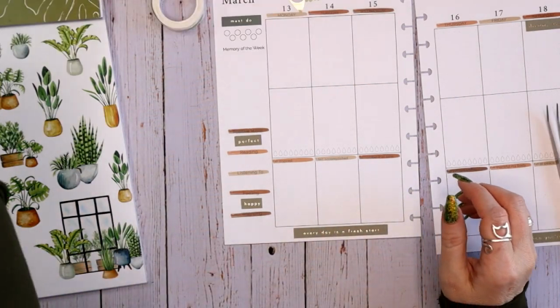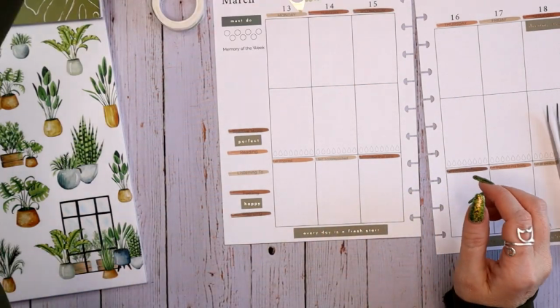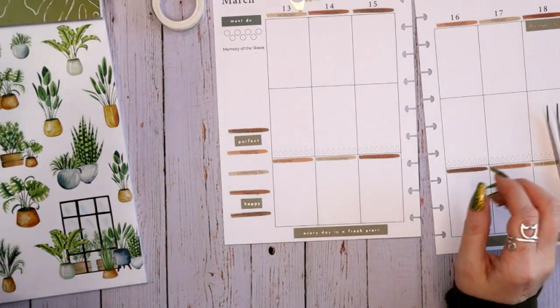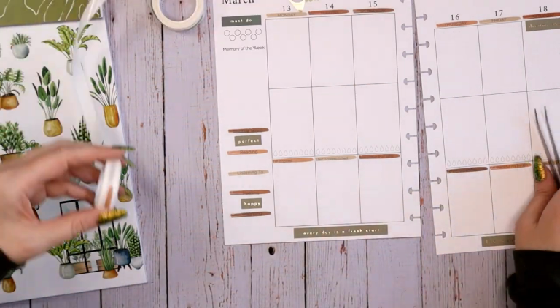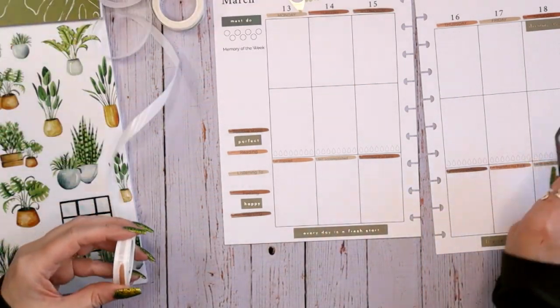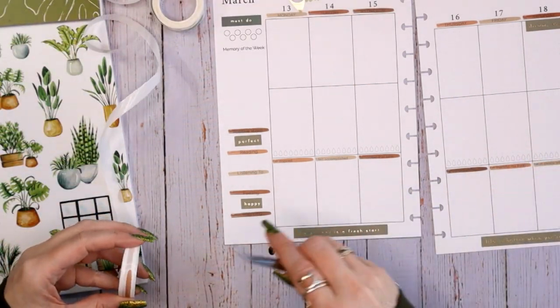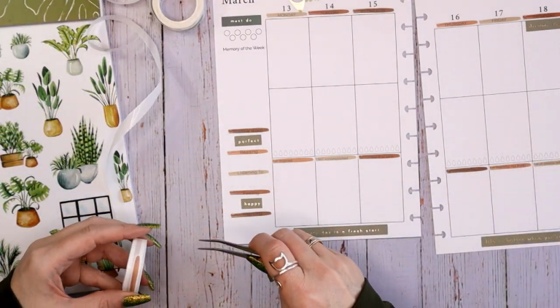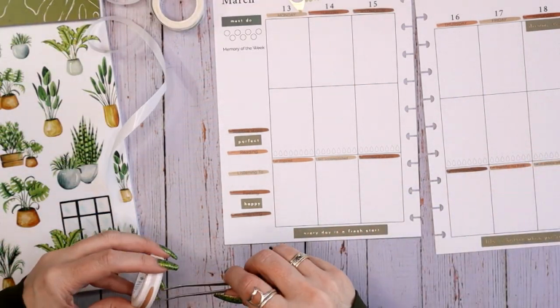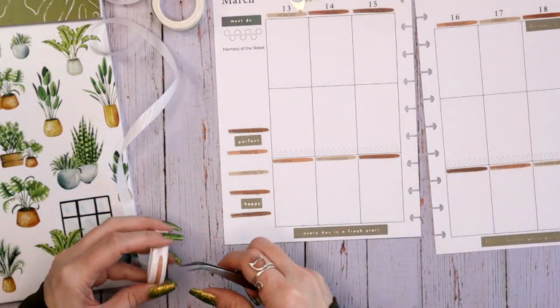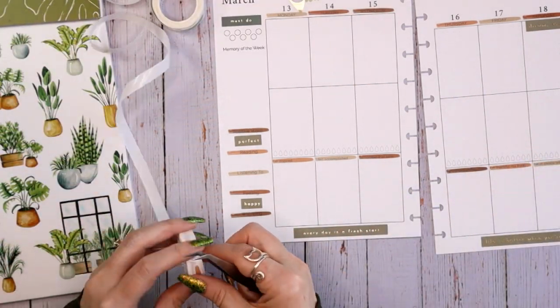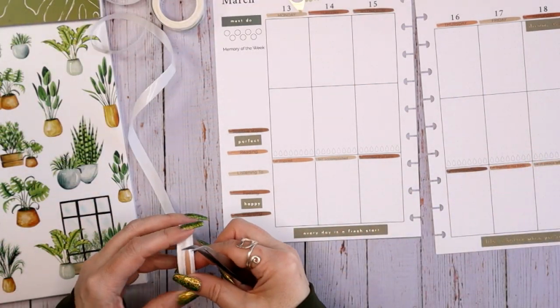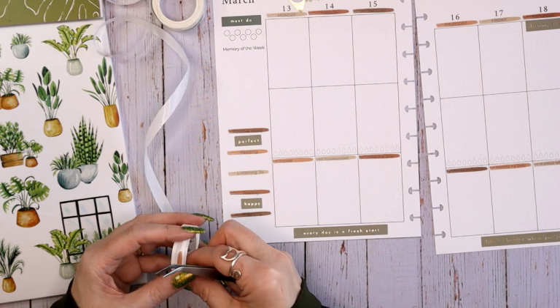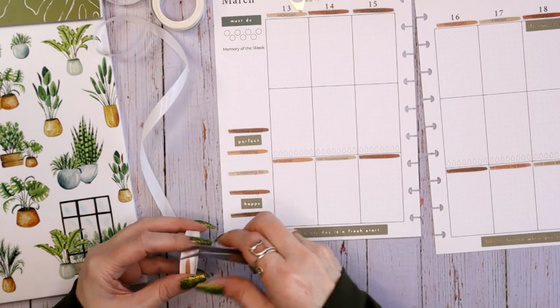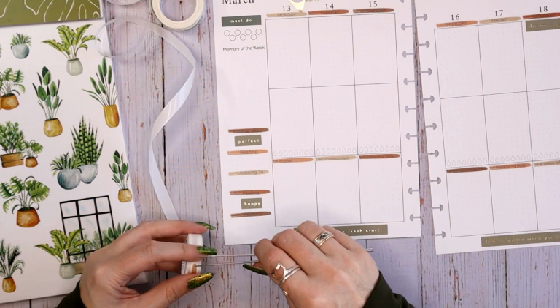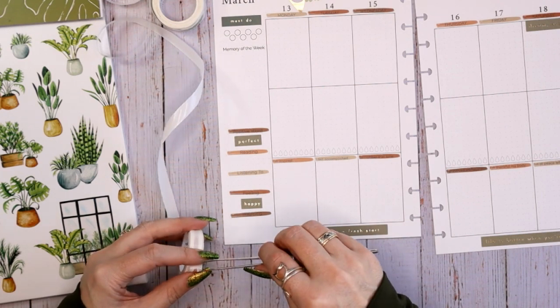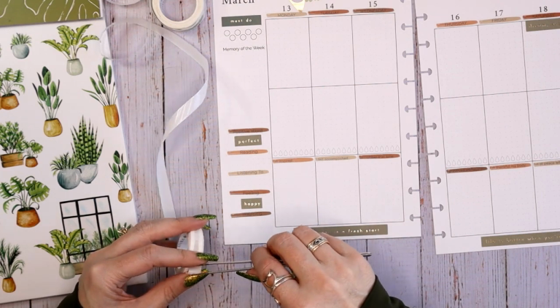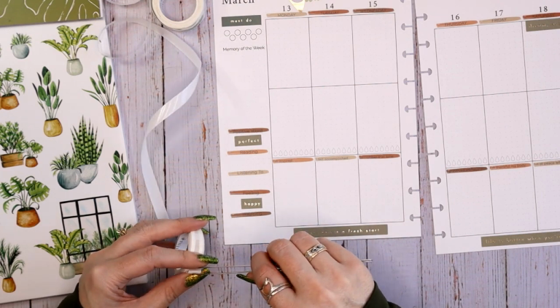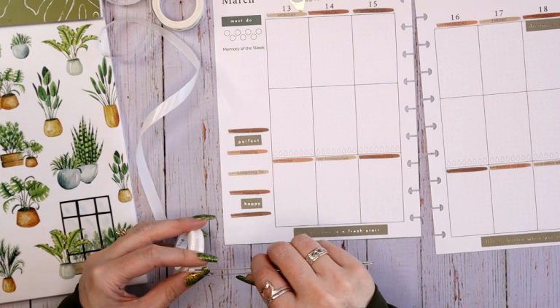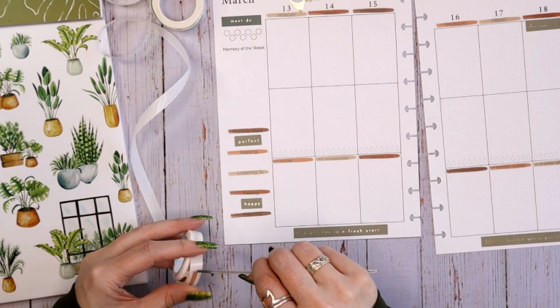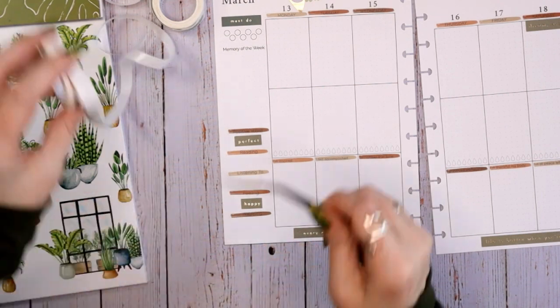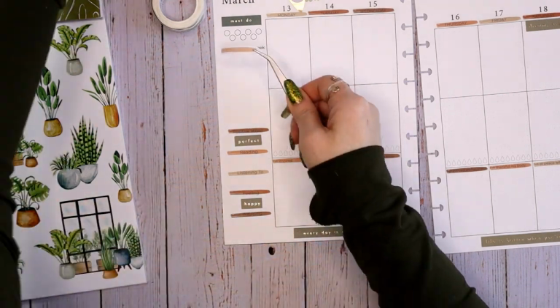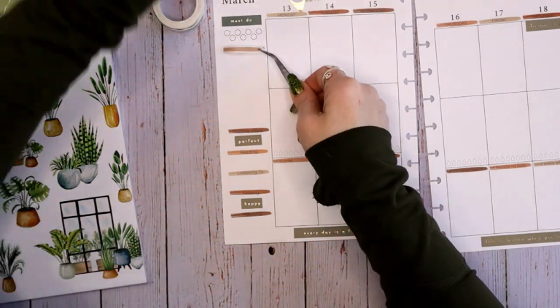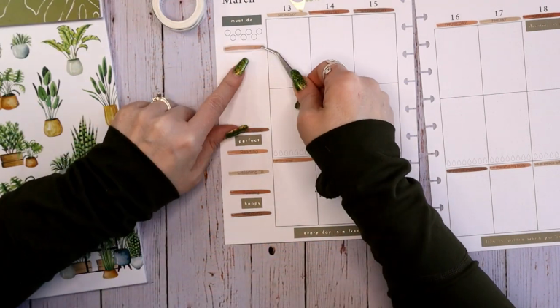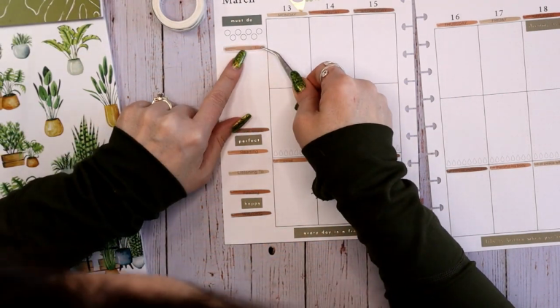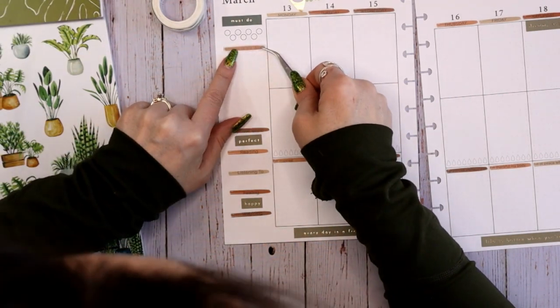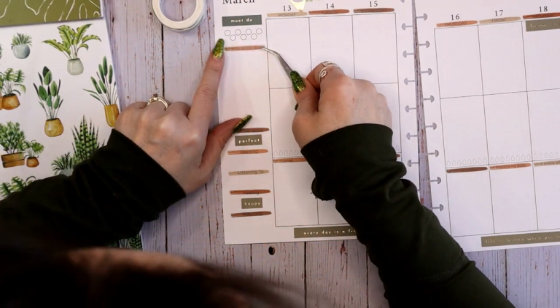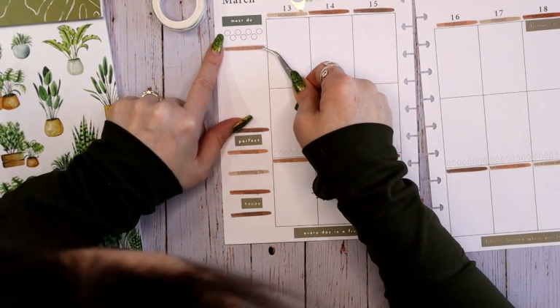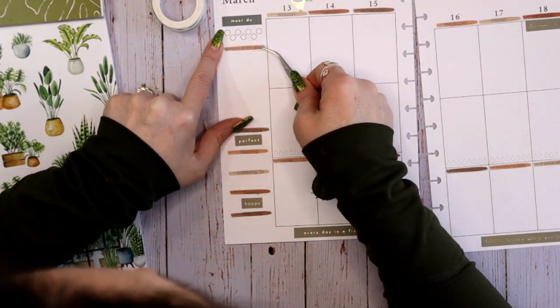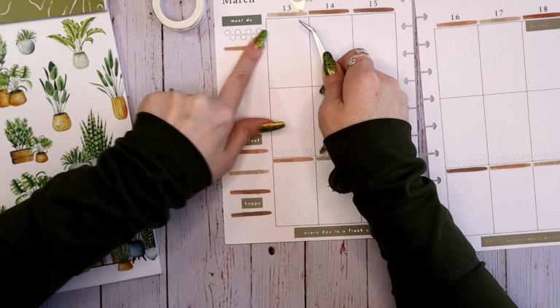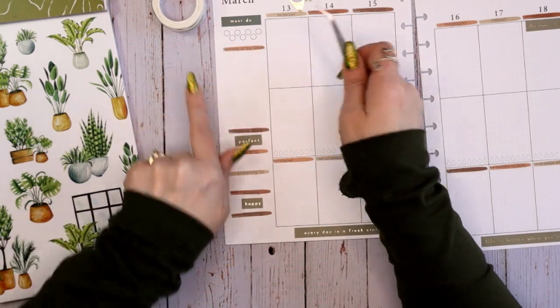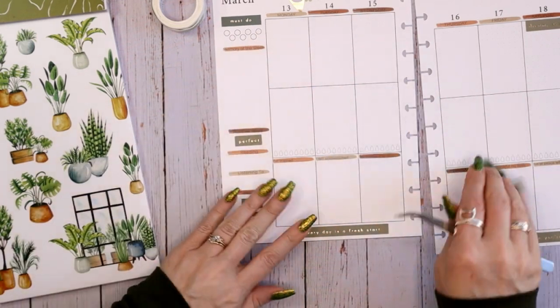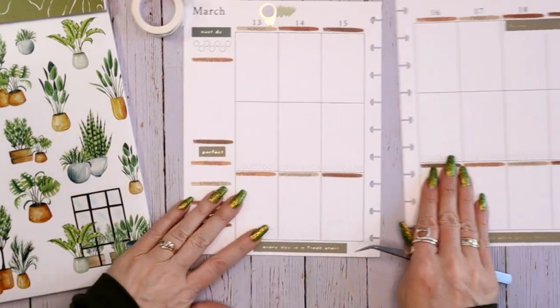Should I try to cover memory of the week? Let's try to cover memory of the week. Why not? Good enough.